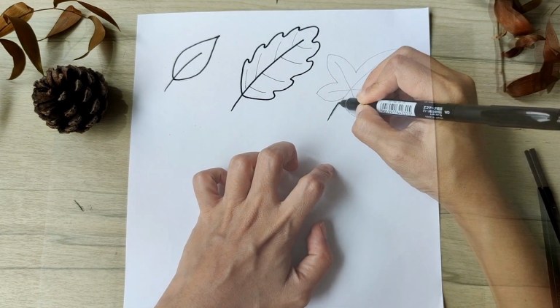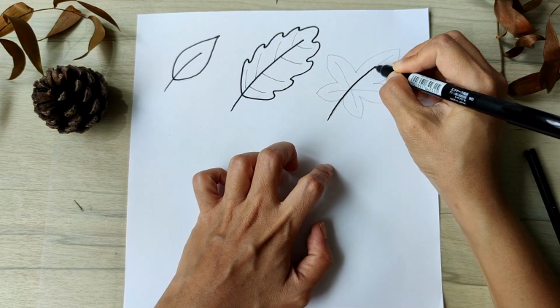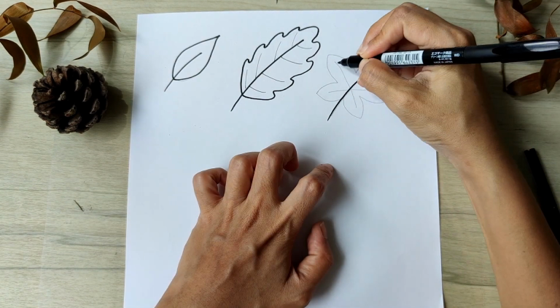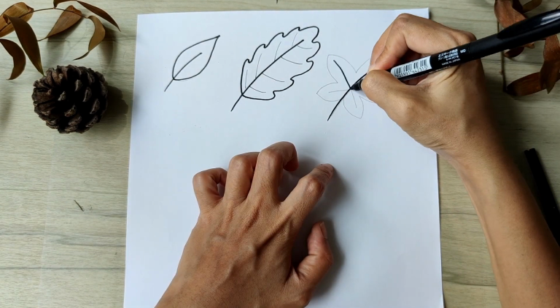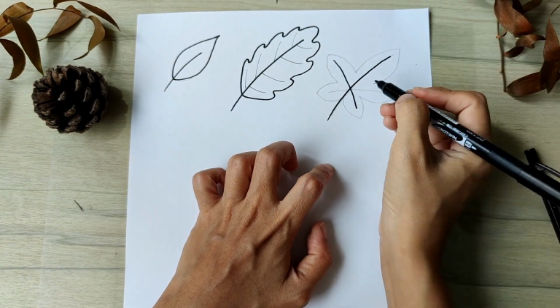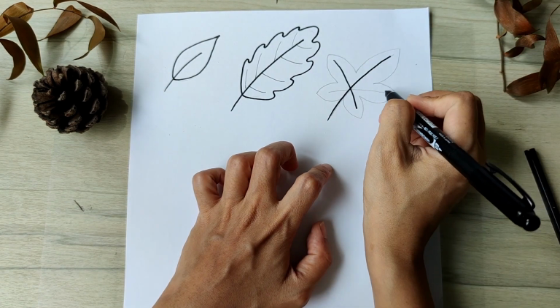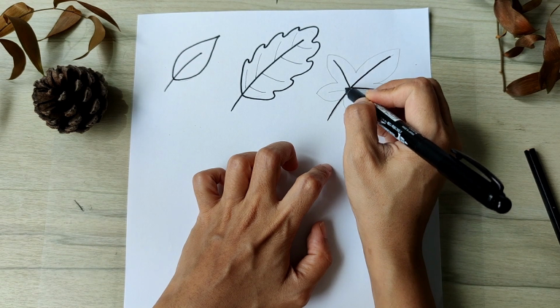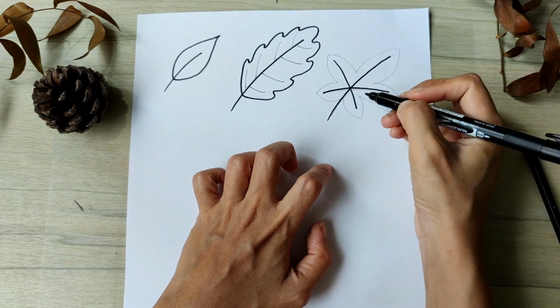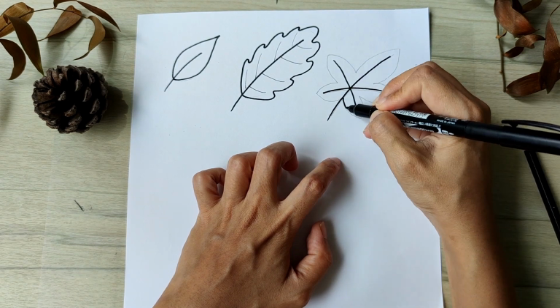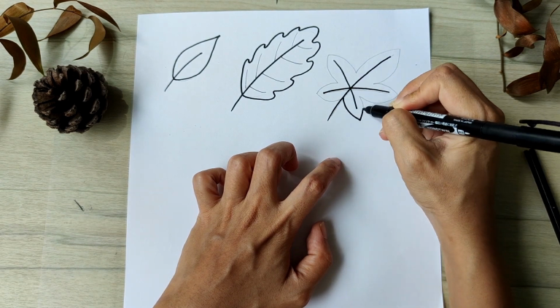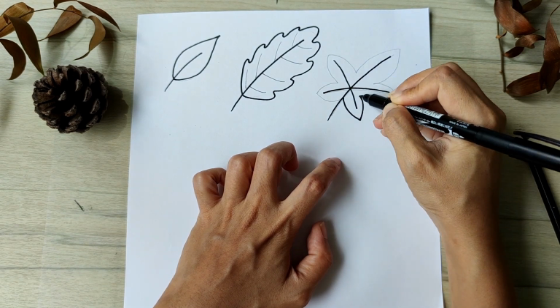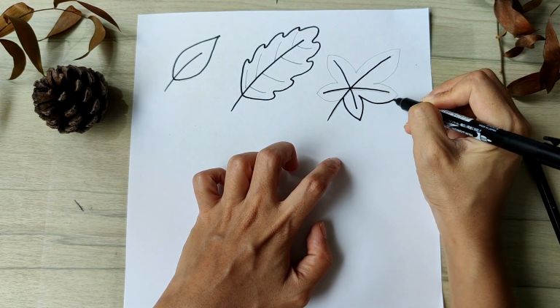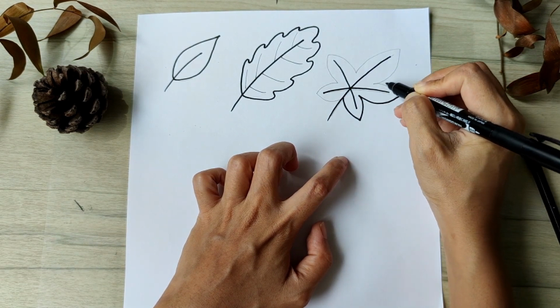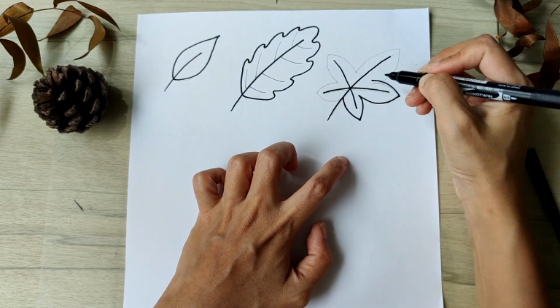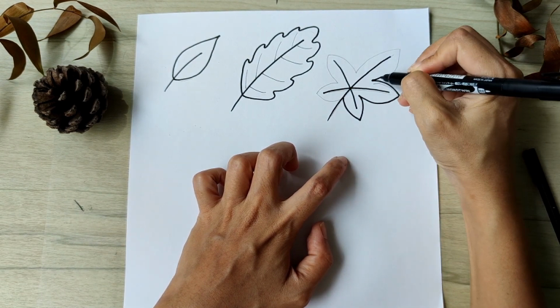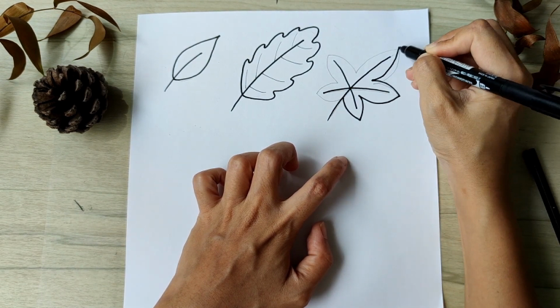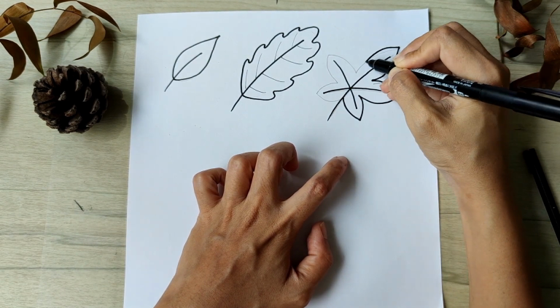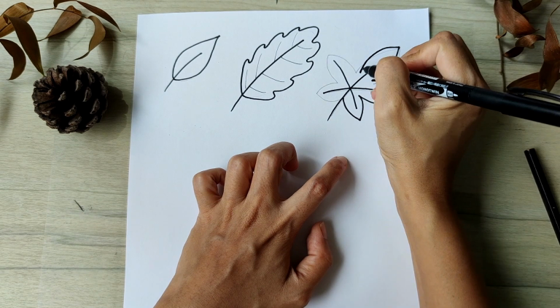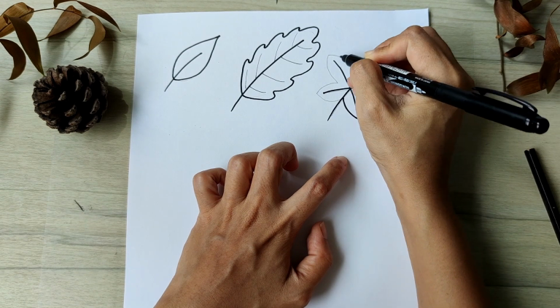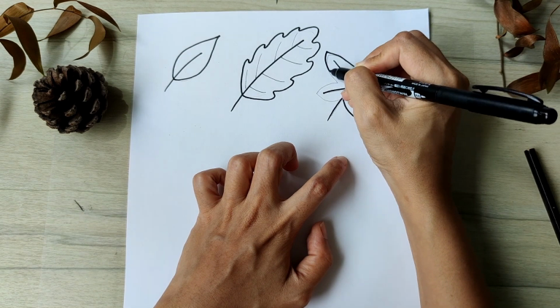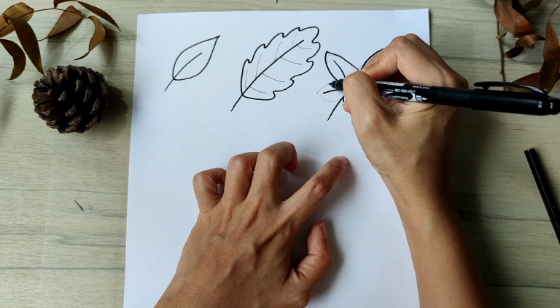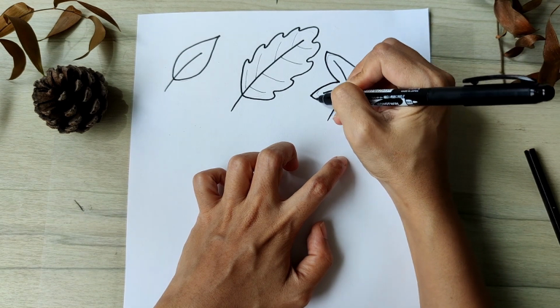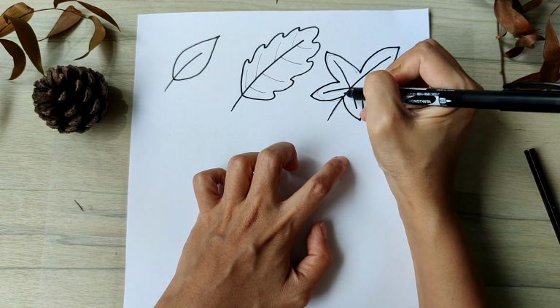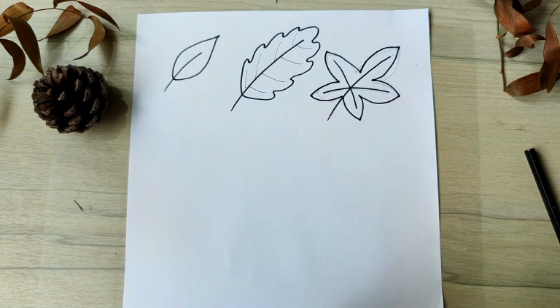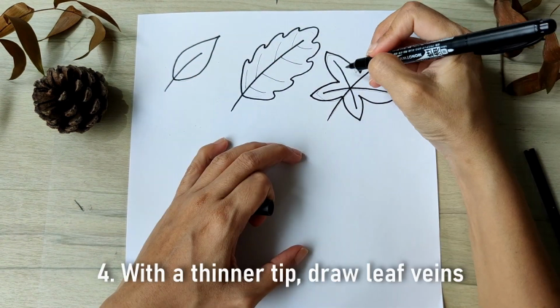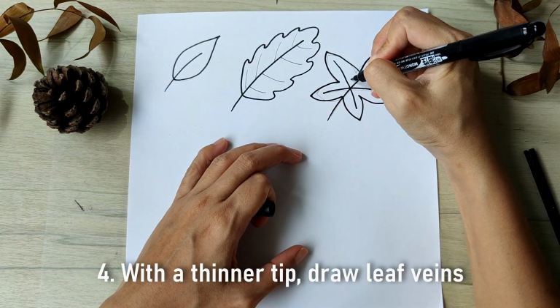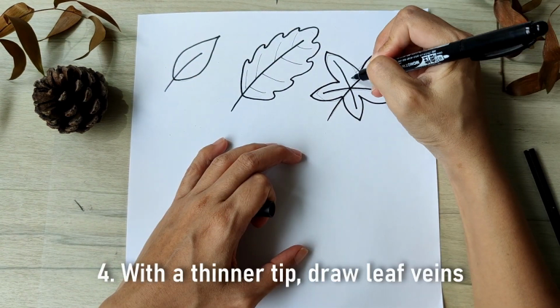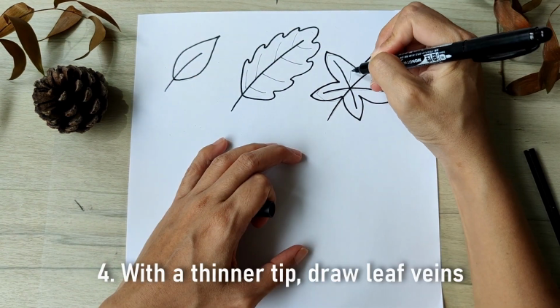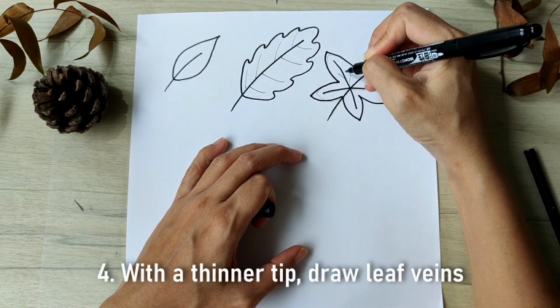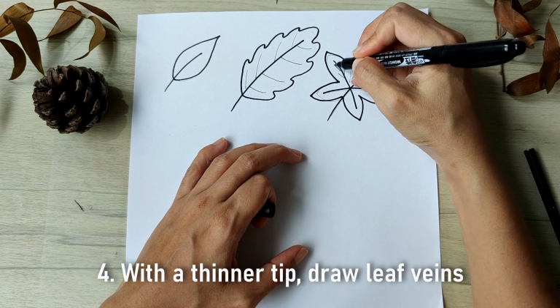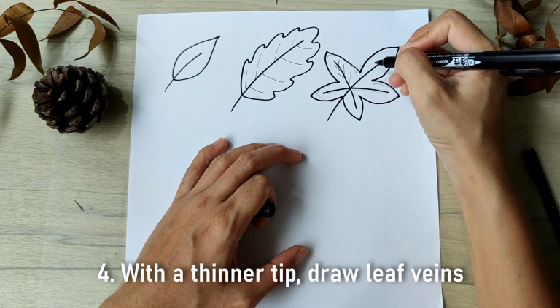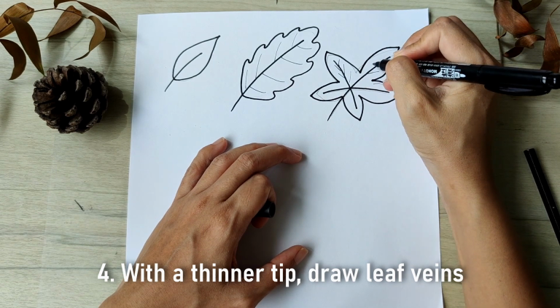Now use the thicker pen tip to draw your leaf outline. With the thinner pen, you can draw the smaller vein.